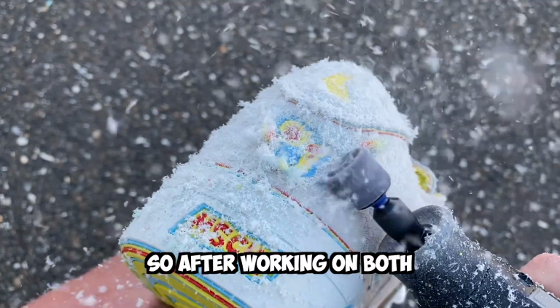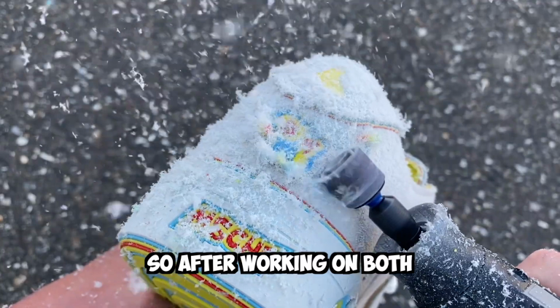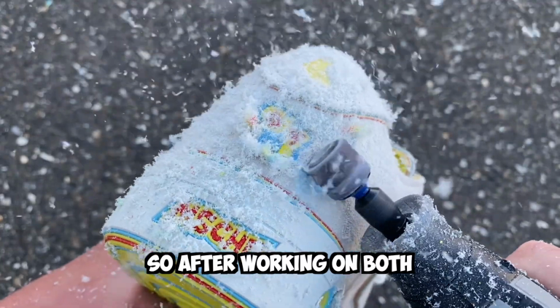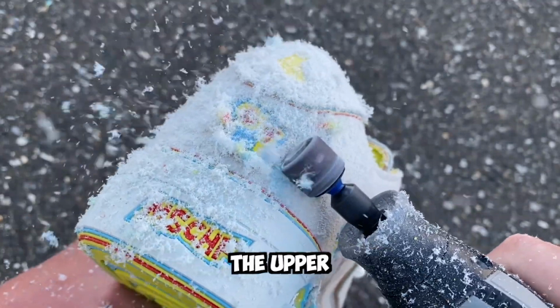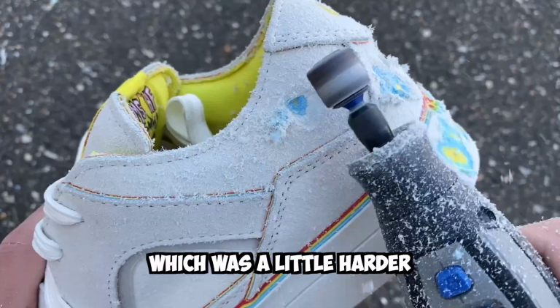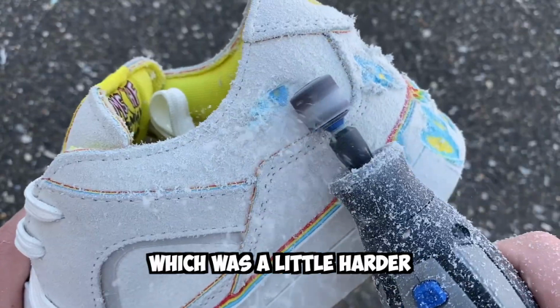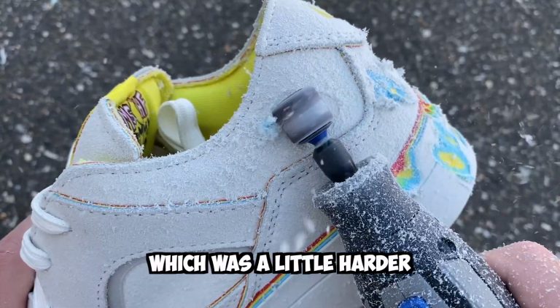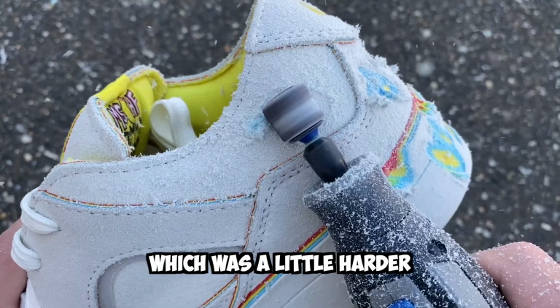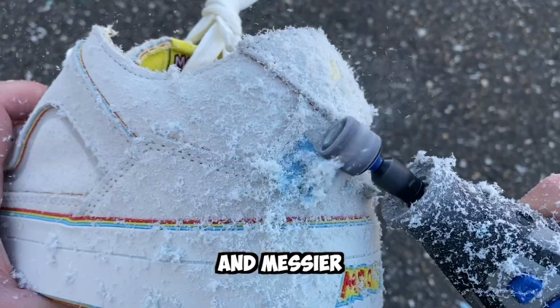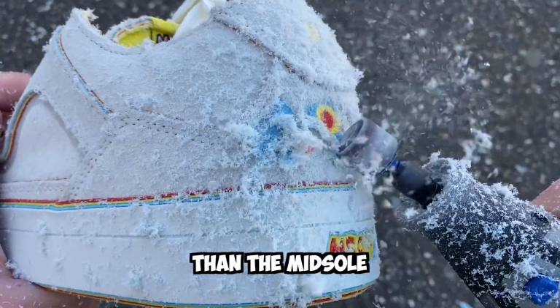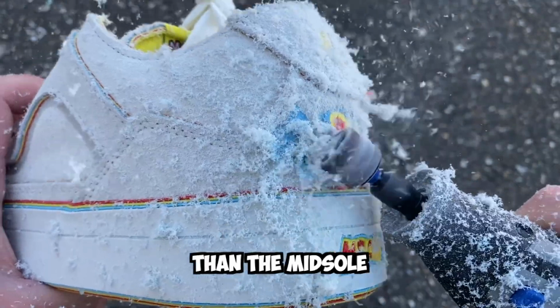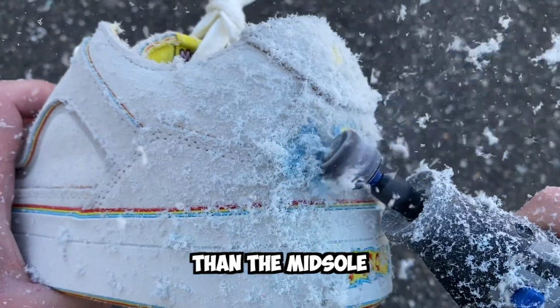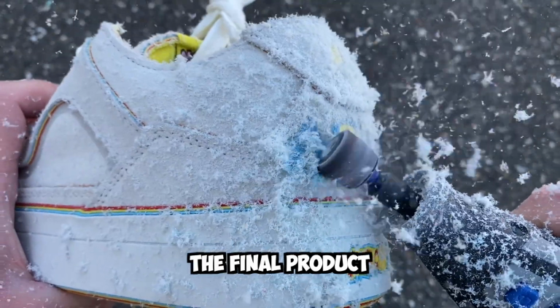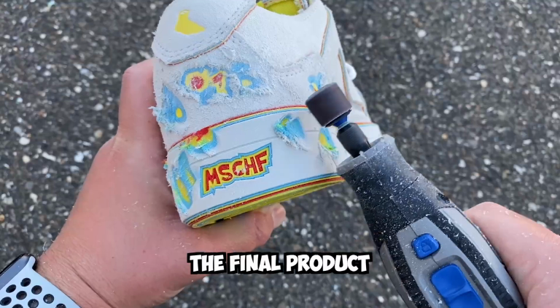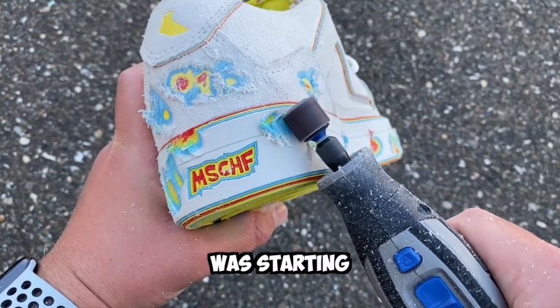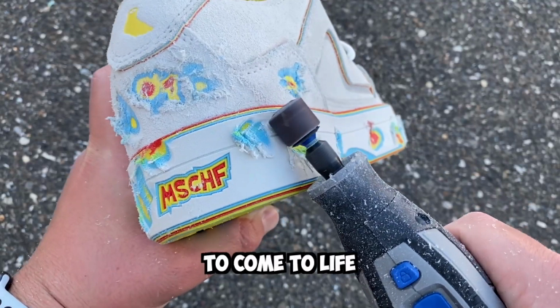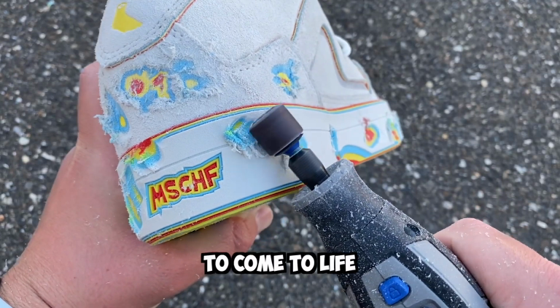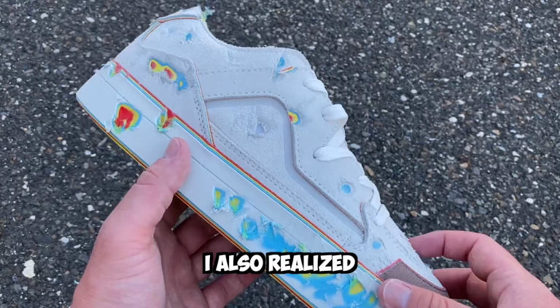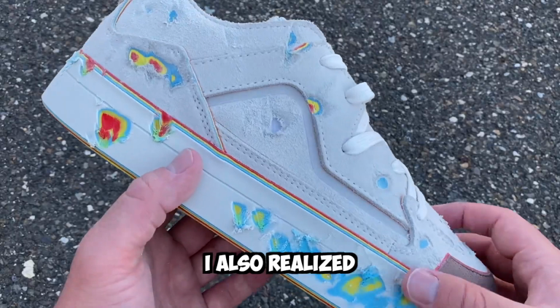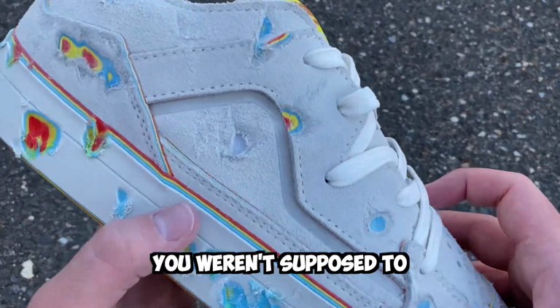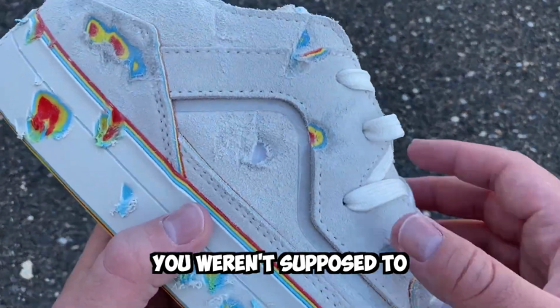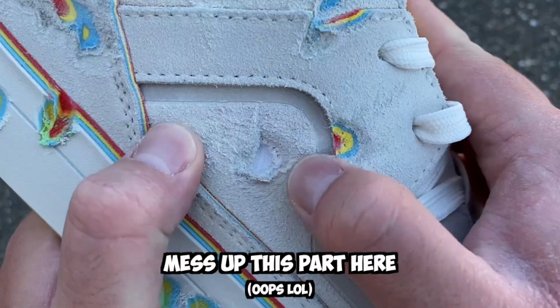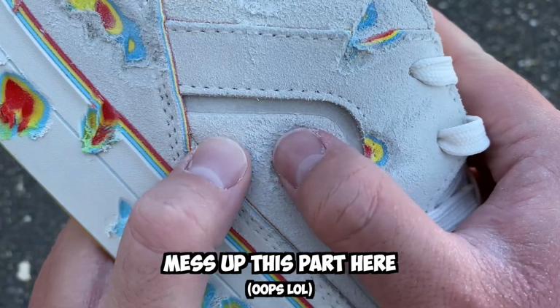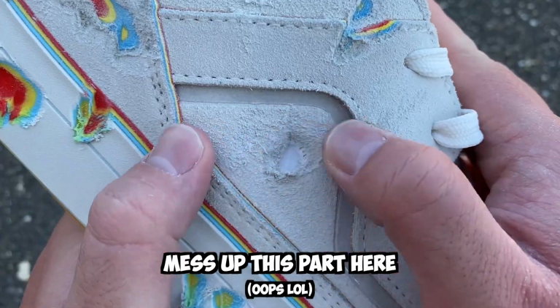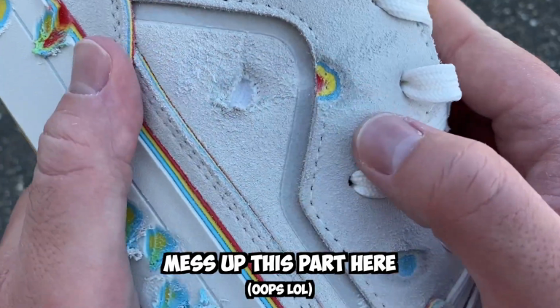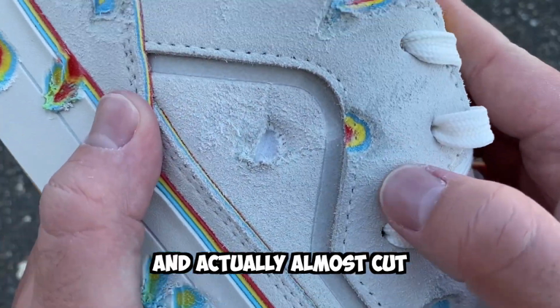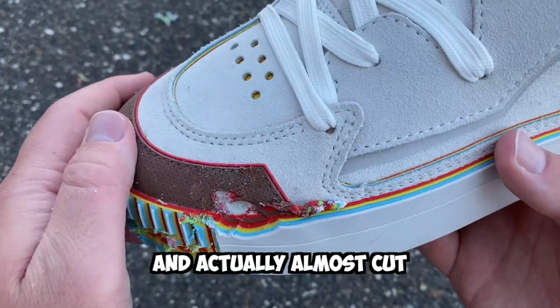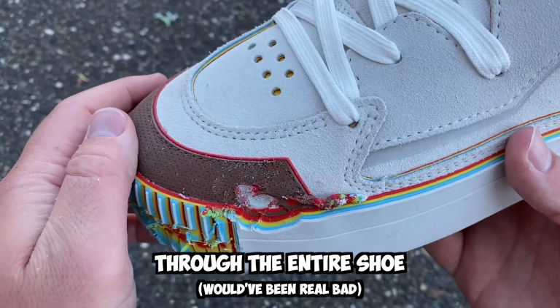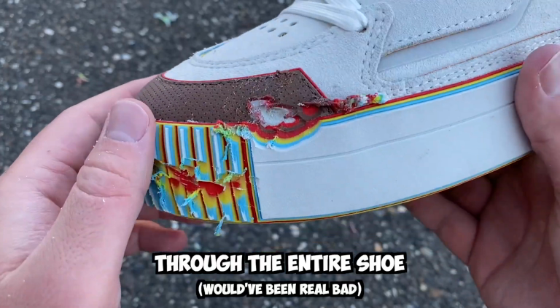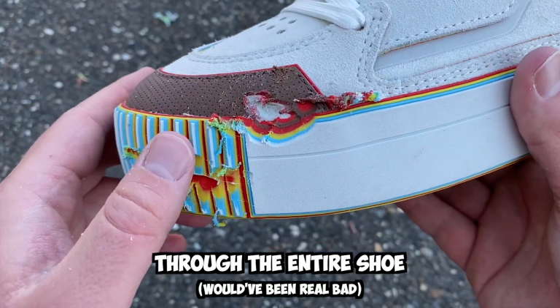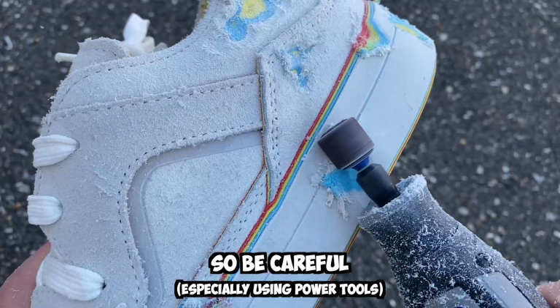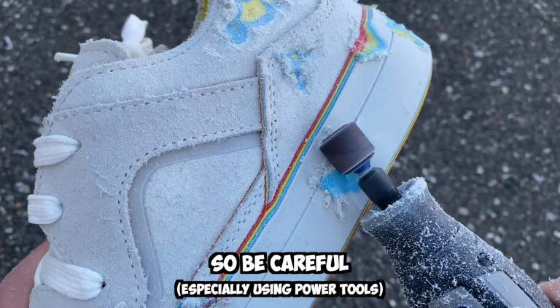After working on both the upper — which was a little harder and messier than the midsole — the final product was starting to come to life. I also realized you weren't supposed to mess up this part here, and I almost cut through the entire shoe, so be careful.